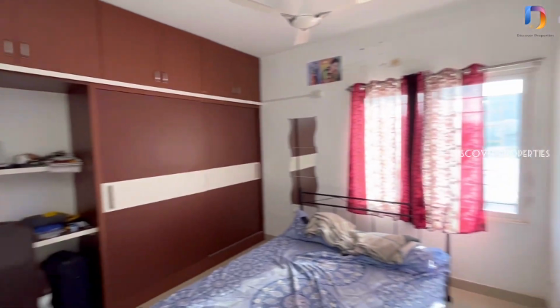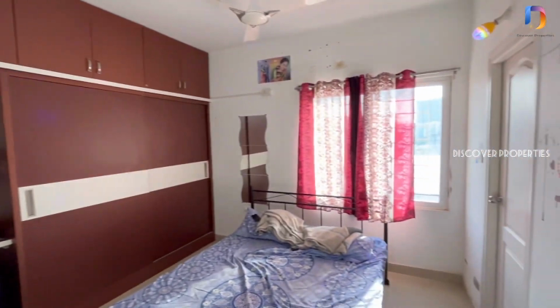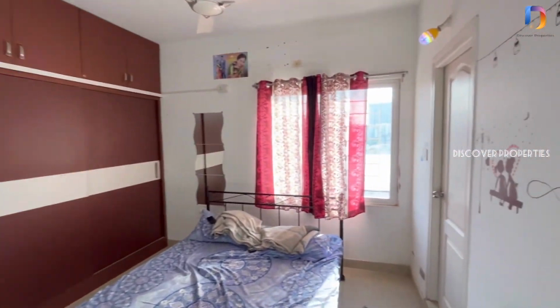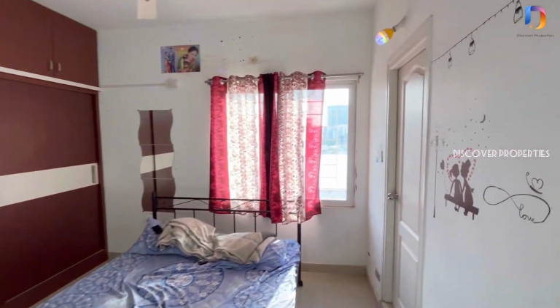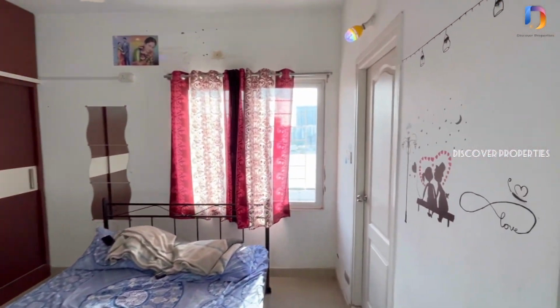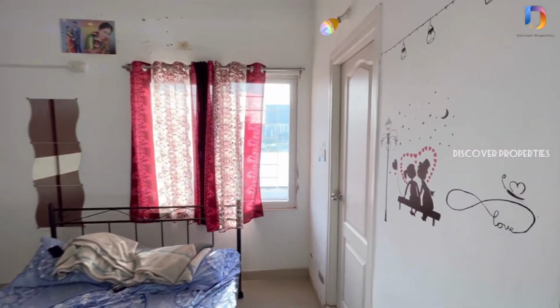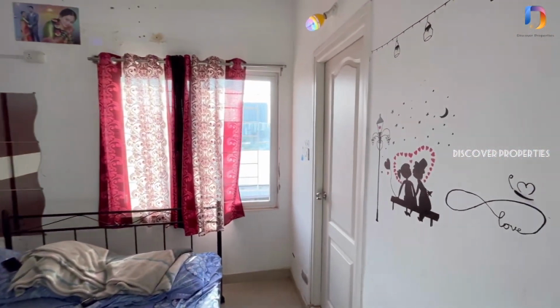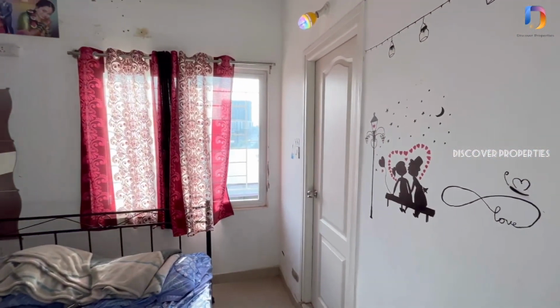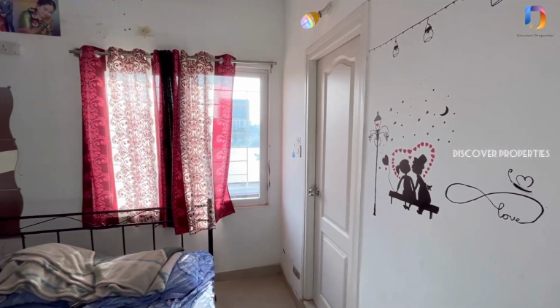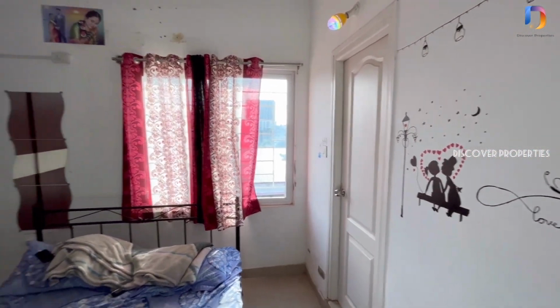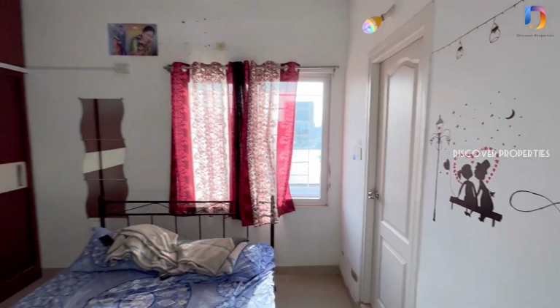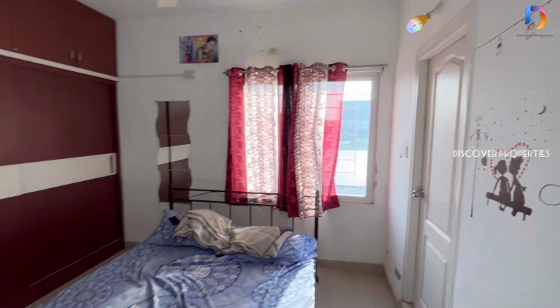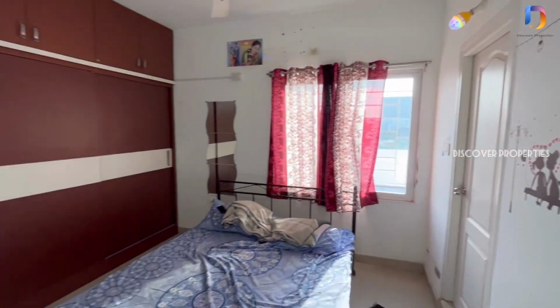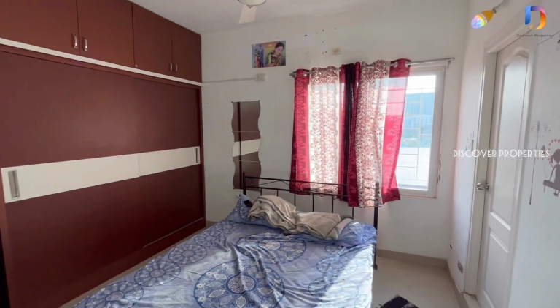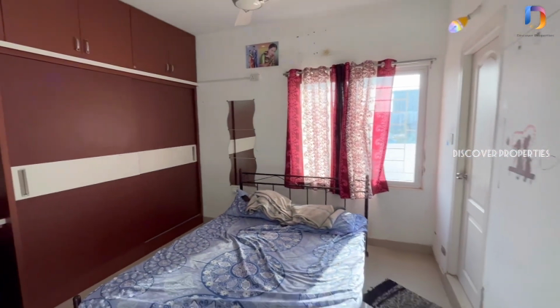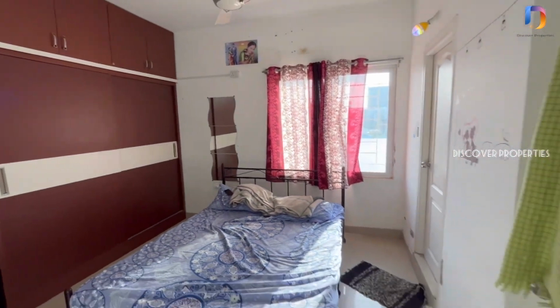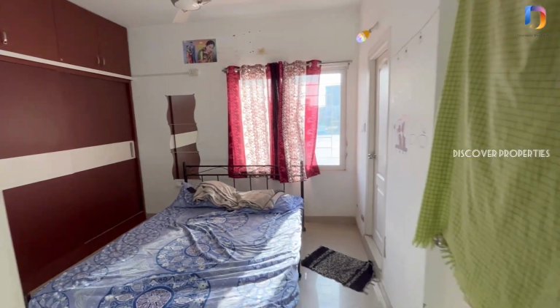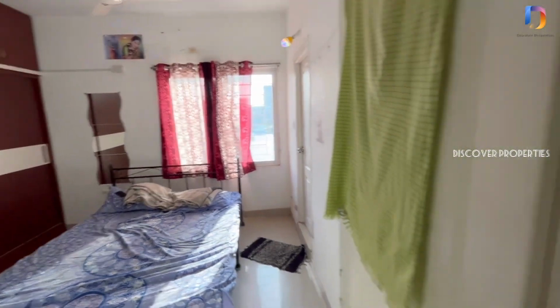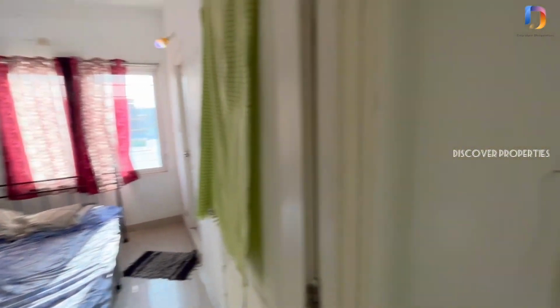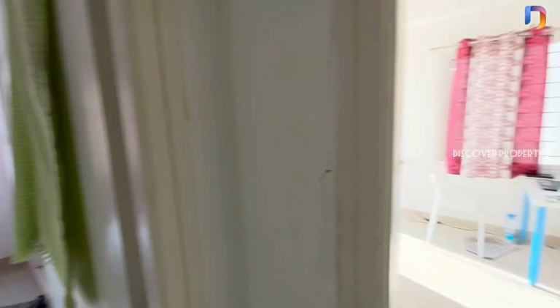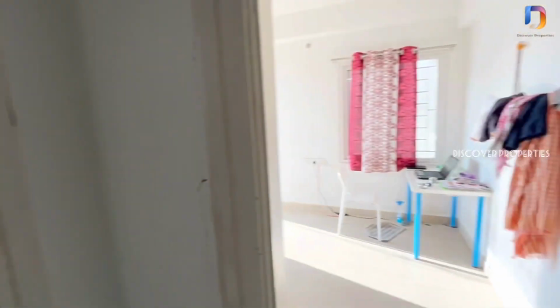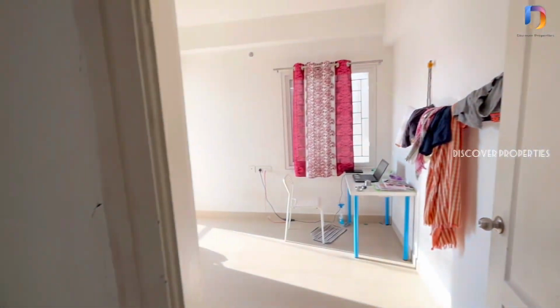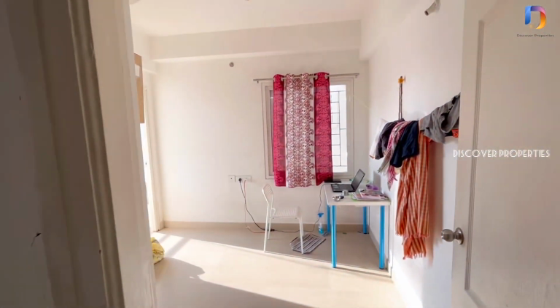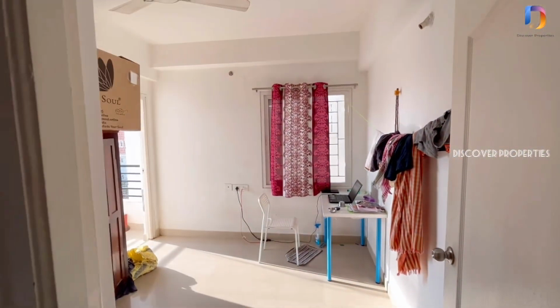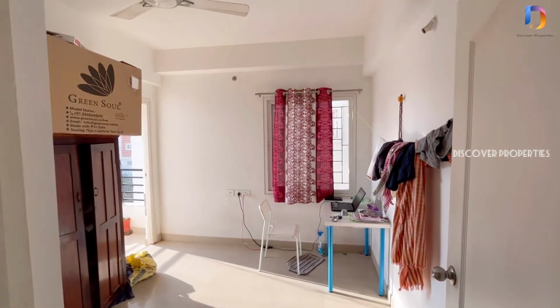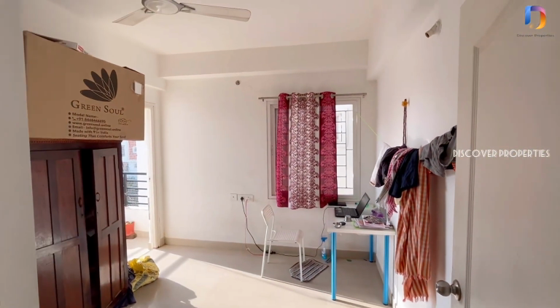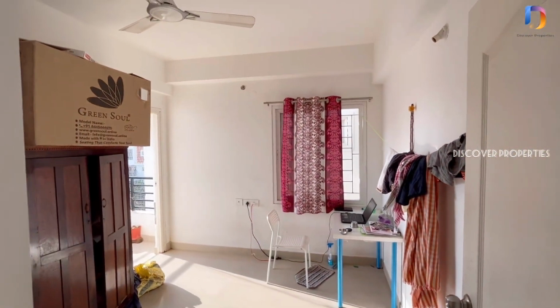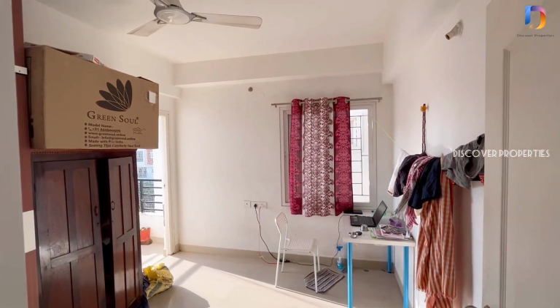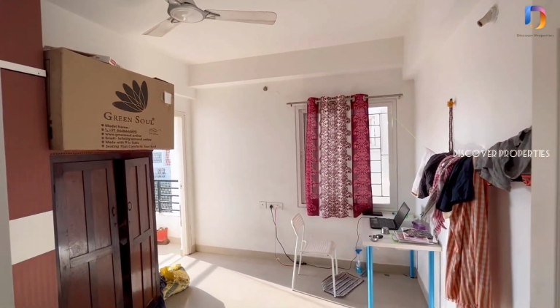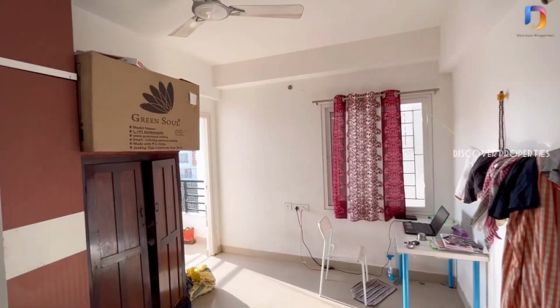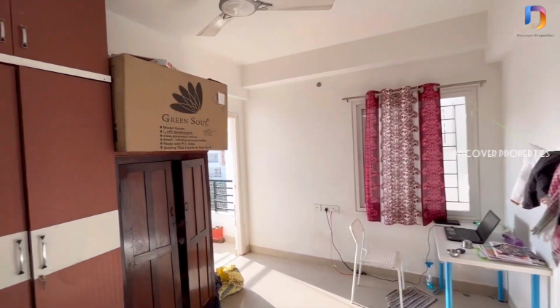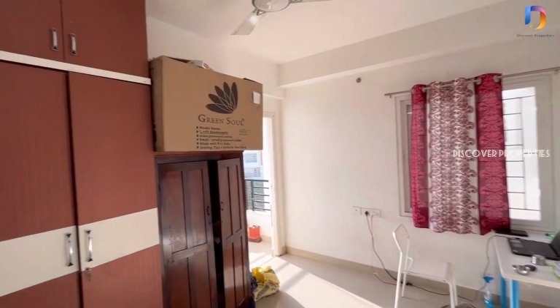The apartment's surrounding area is decent. This place has a good neighborhood. This is the second bedroom. This is the balcony.